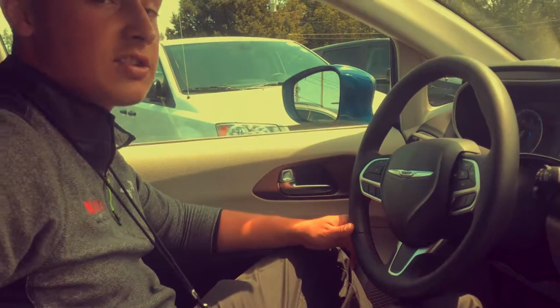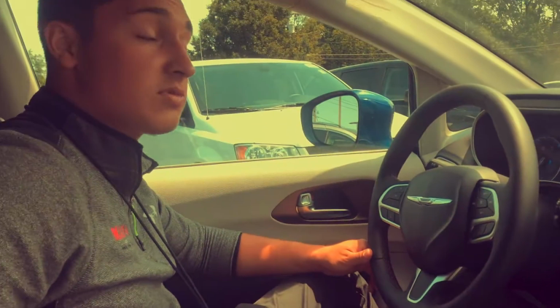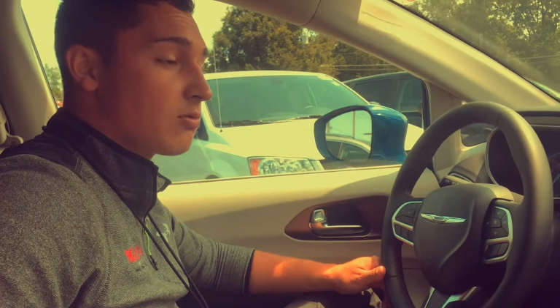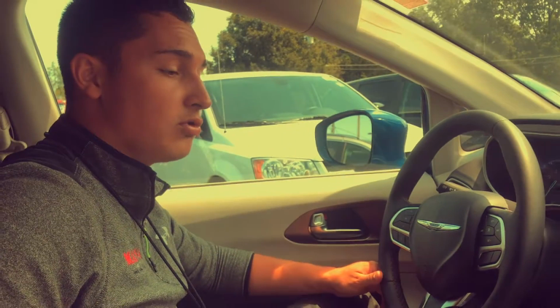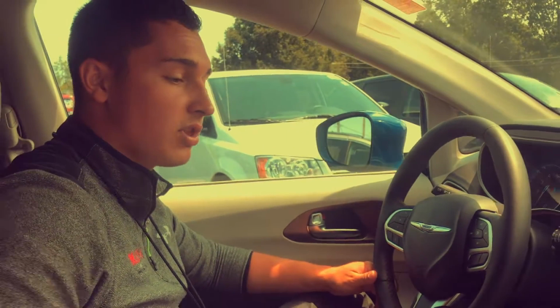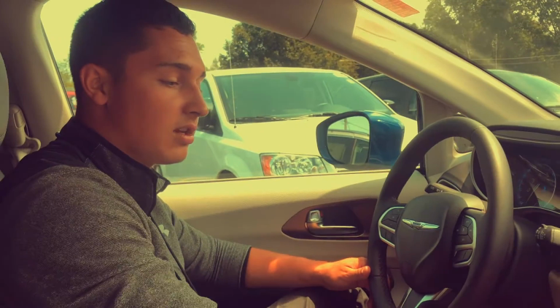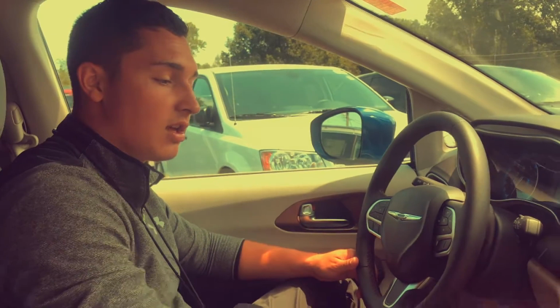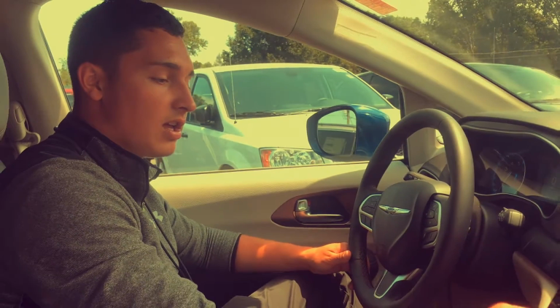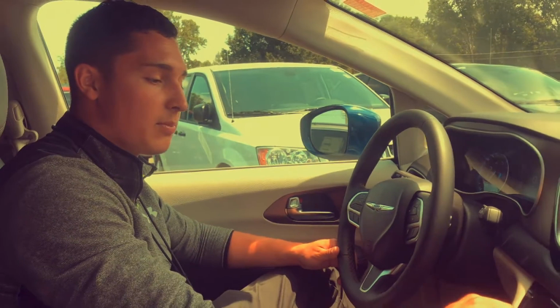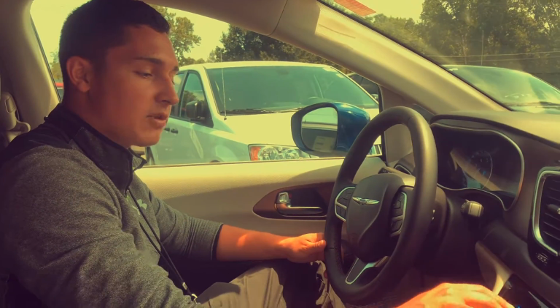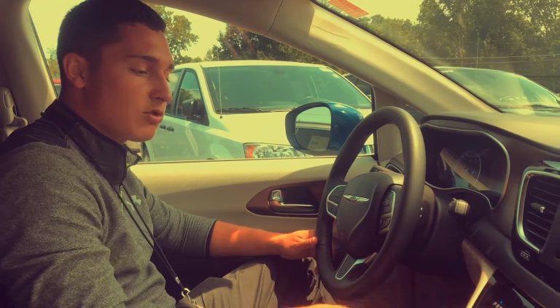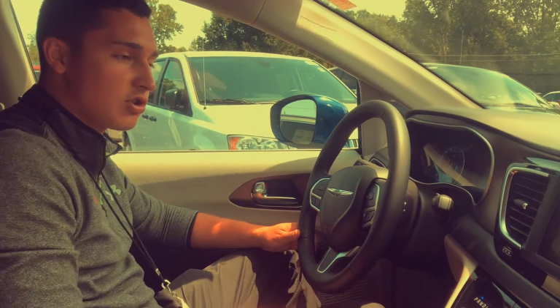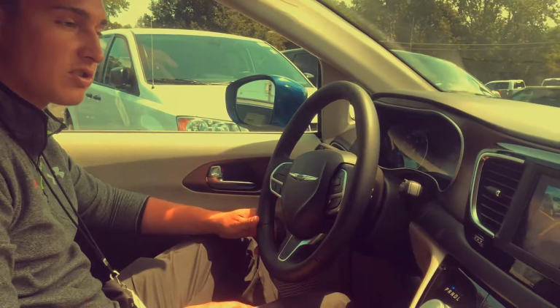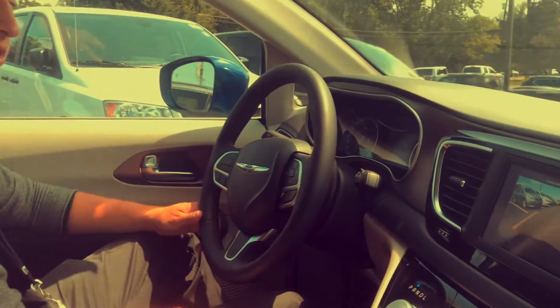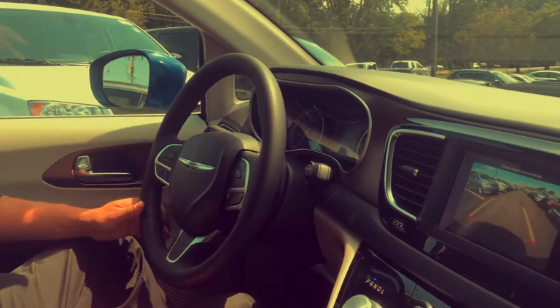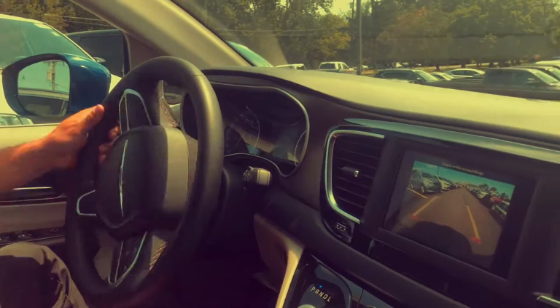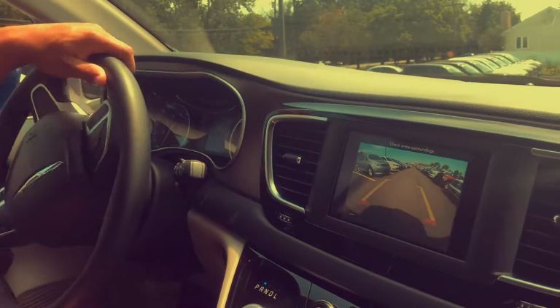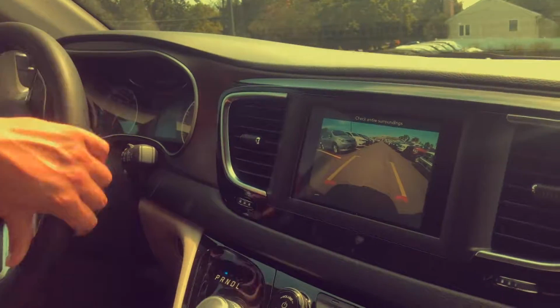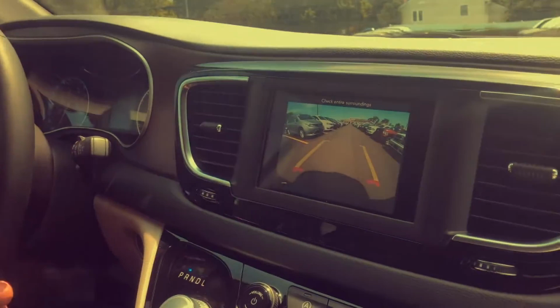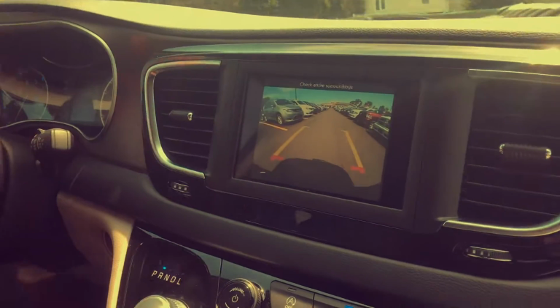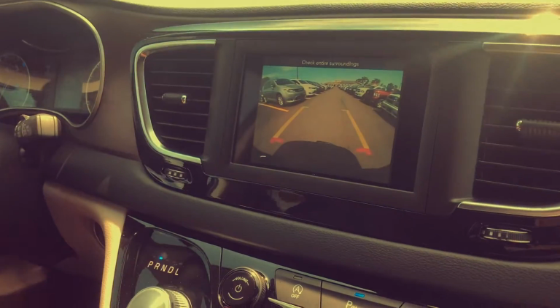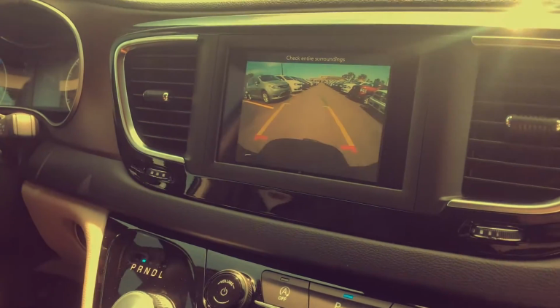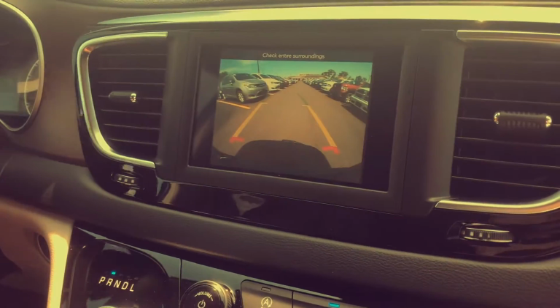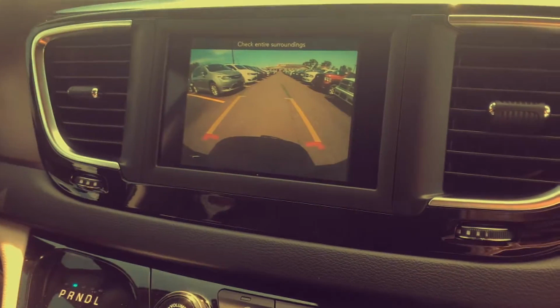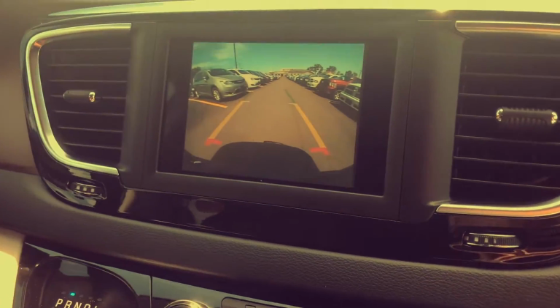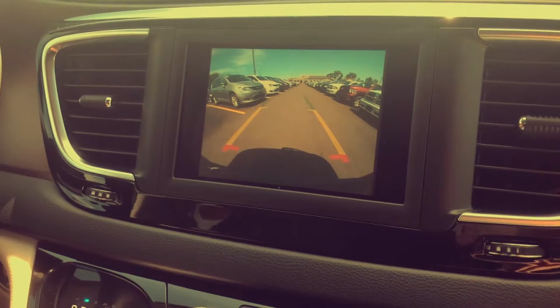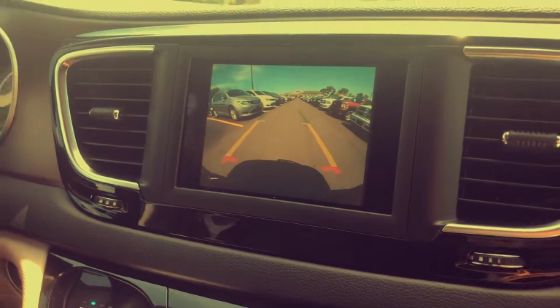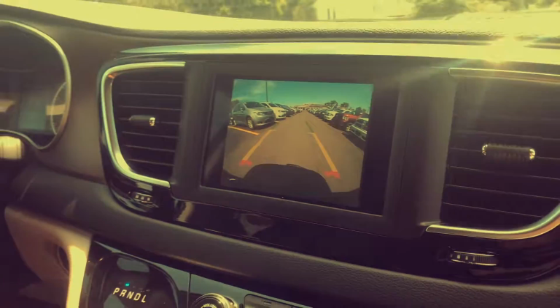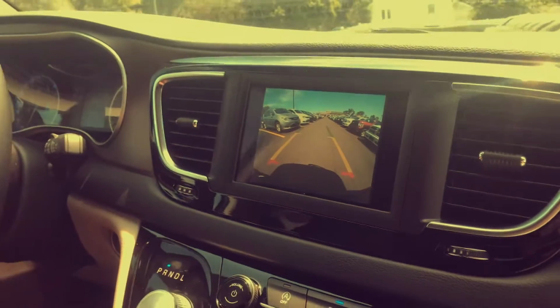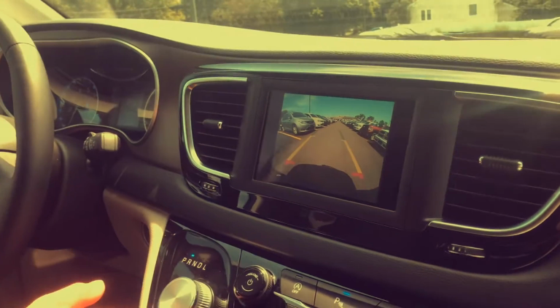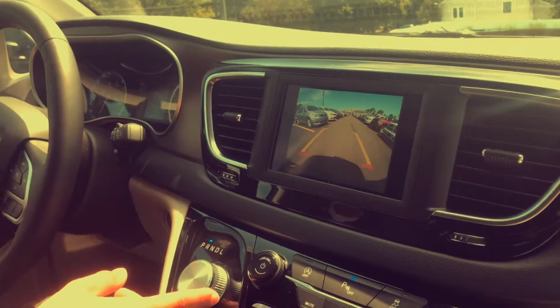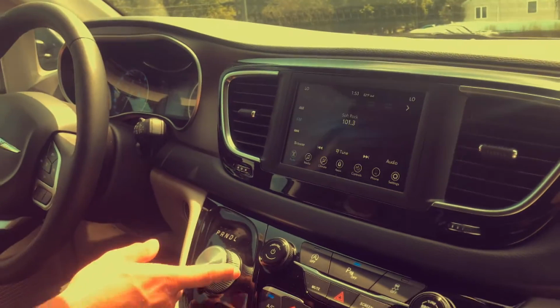It is going to come standard with Bluetooth and a backup camera, which I'll show you with the select shifter here. It moves as you move, so it lets you know the direction your wheel is turning right now.